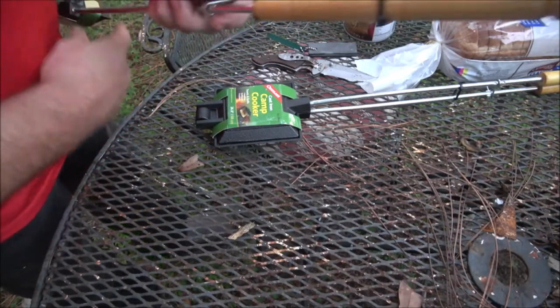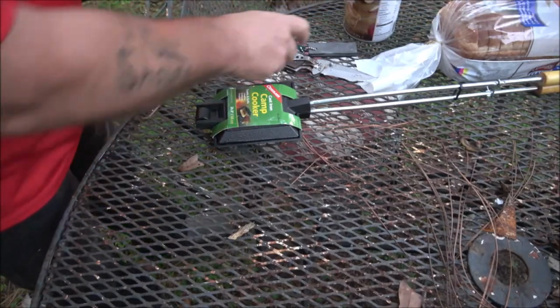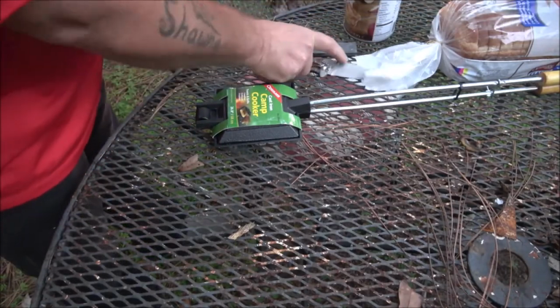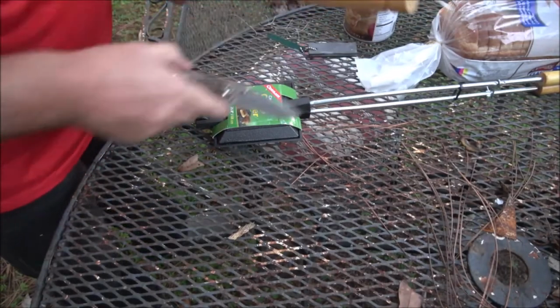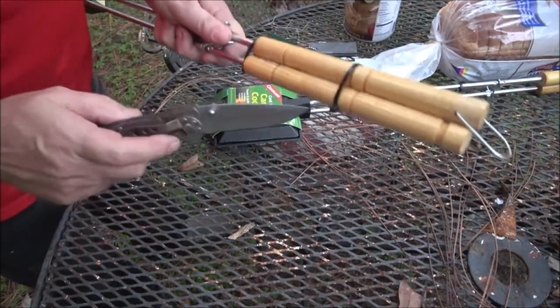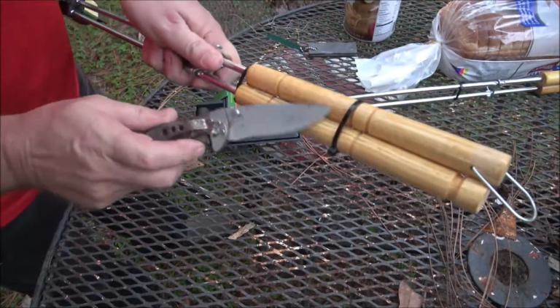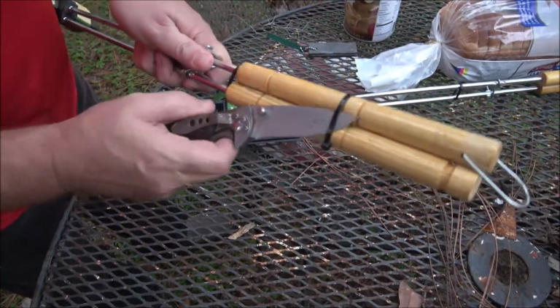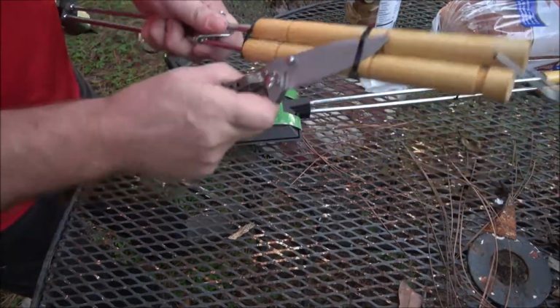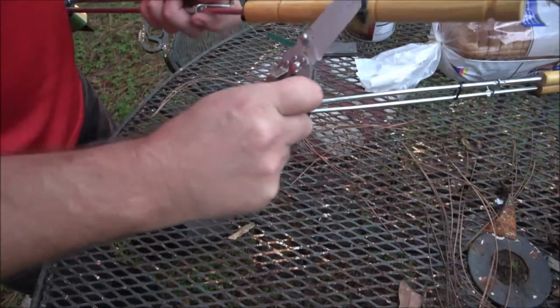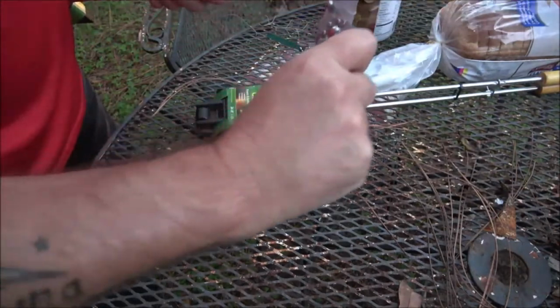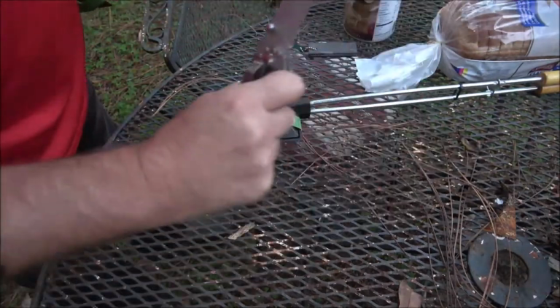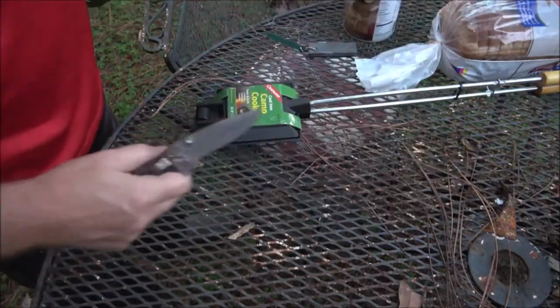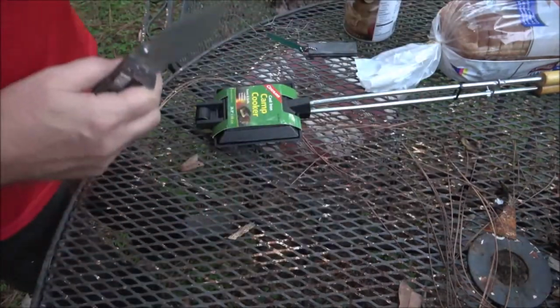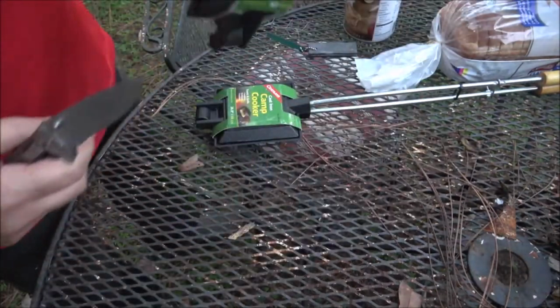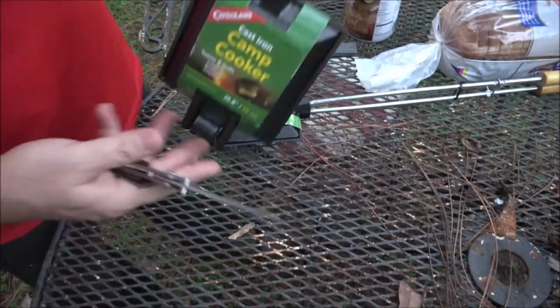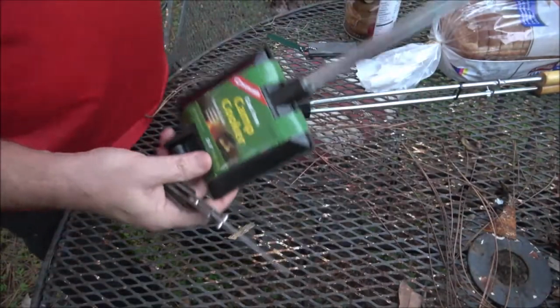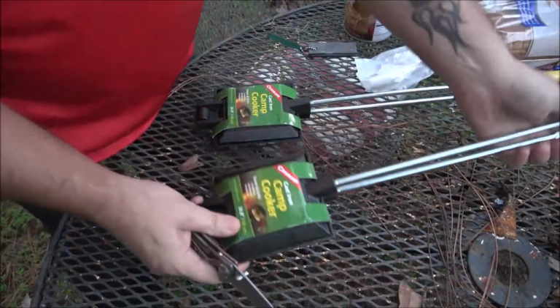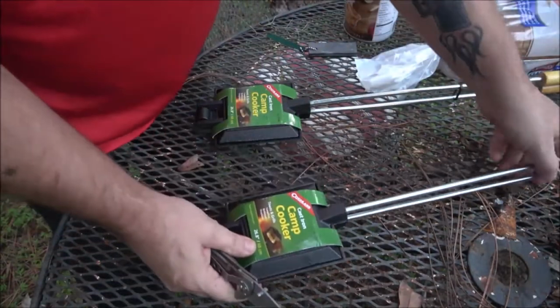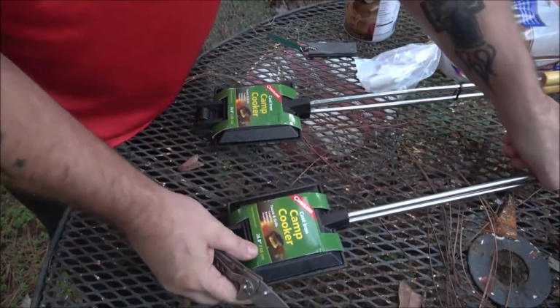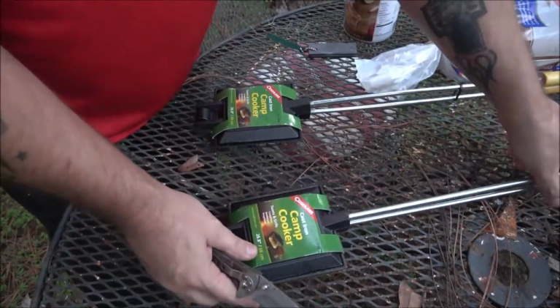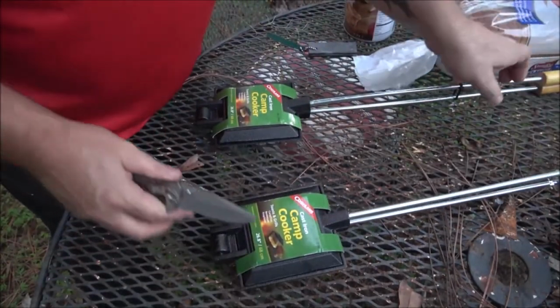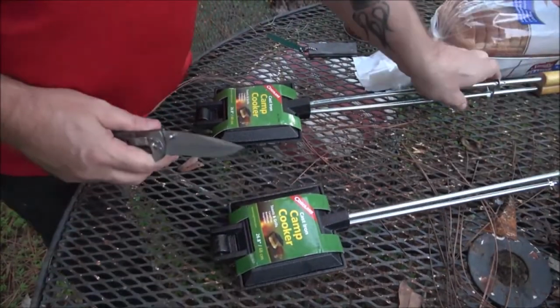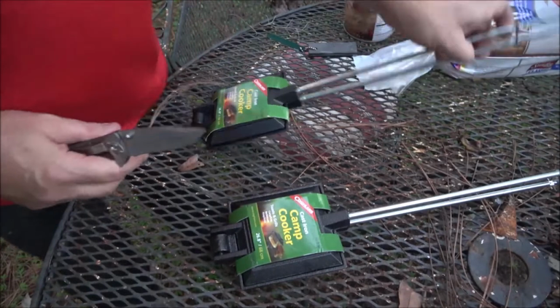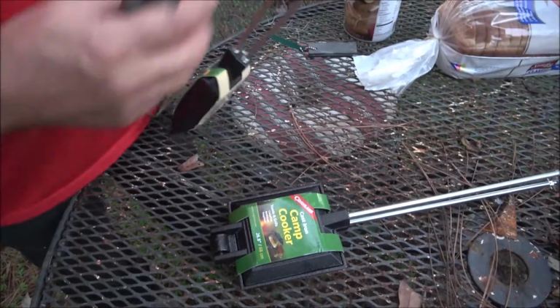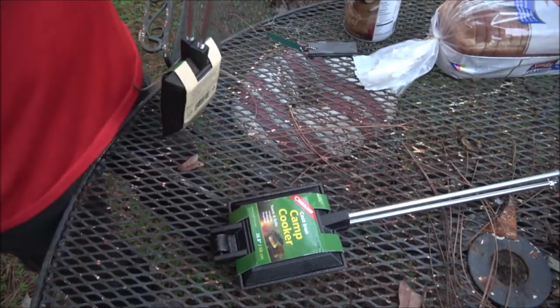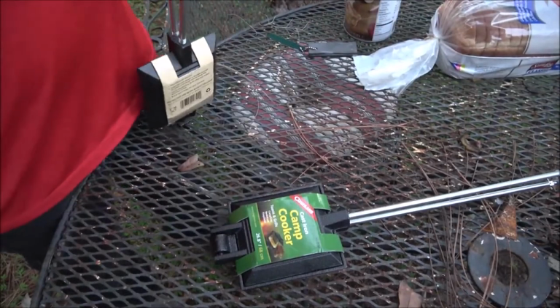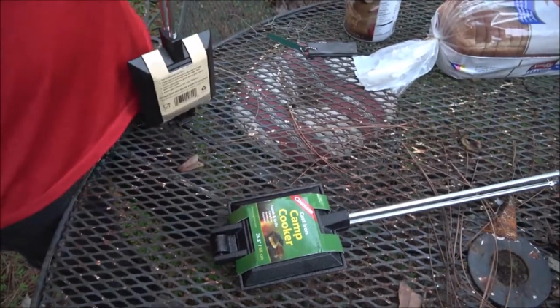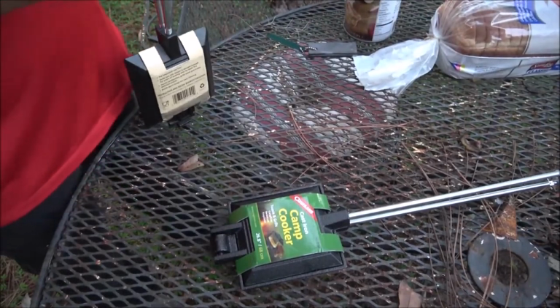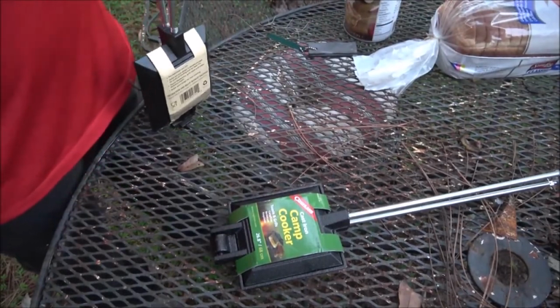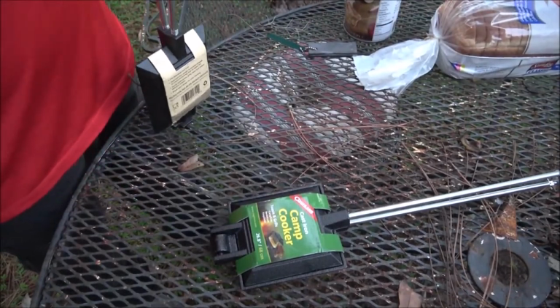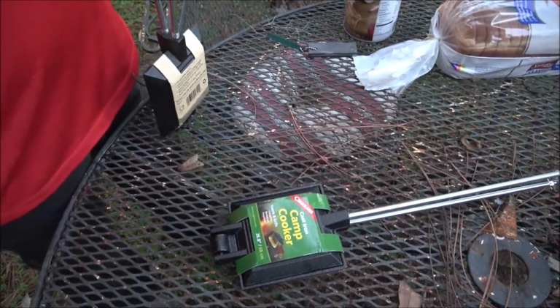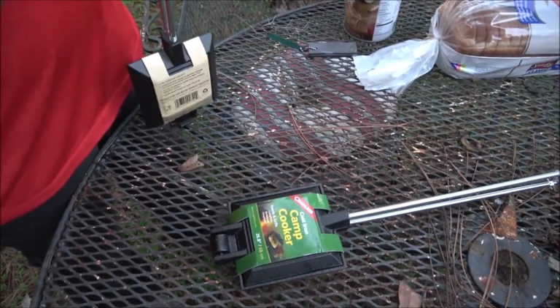We got these at Walmart a couple years ago. How much were they, do you remember? No, wasn't very much.